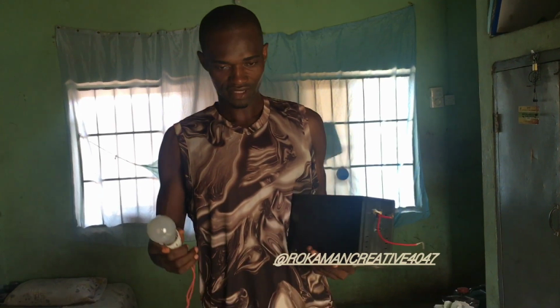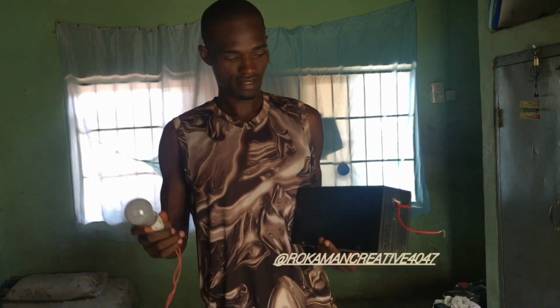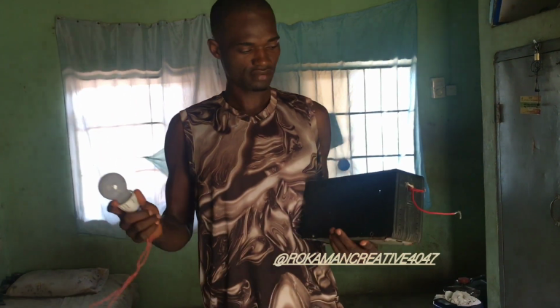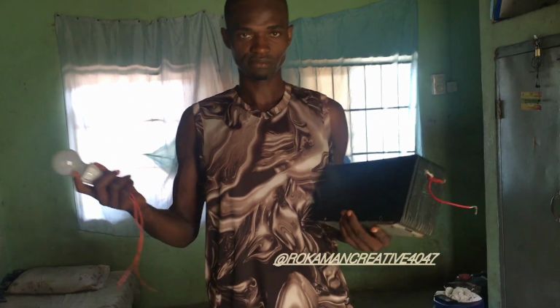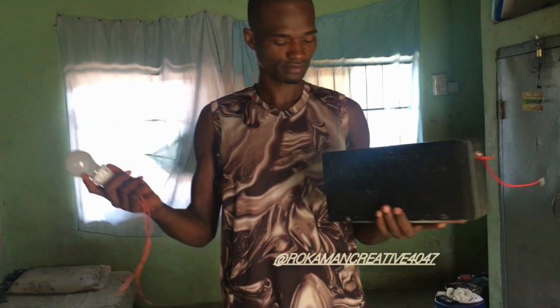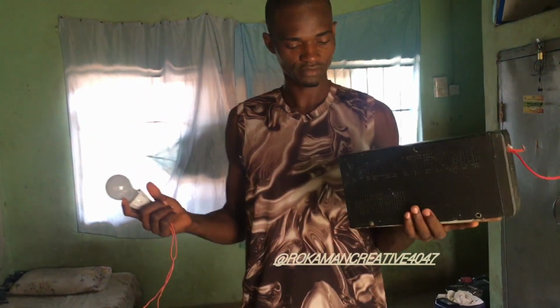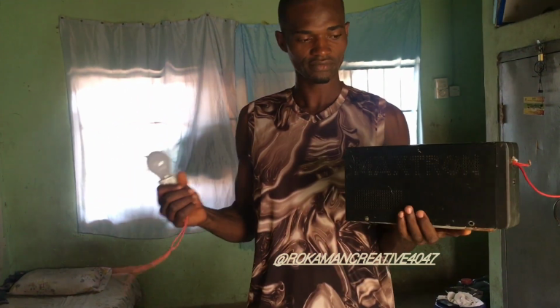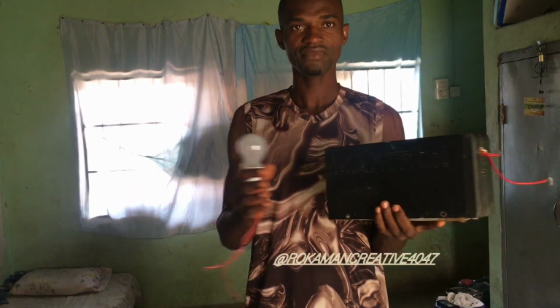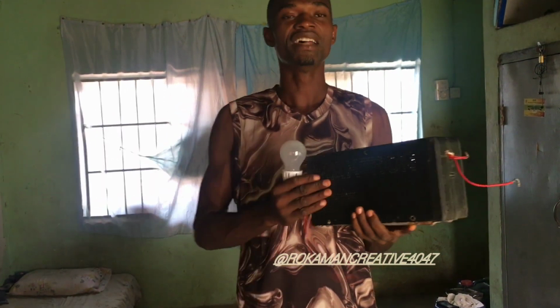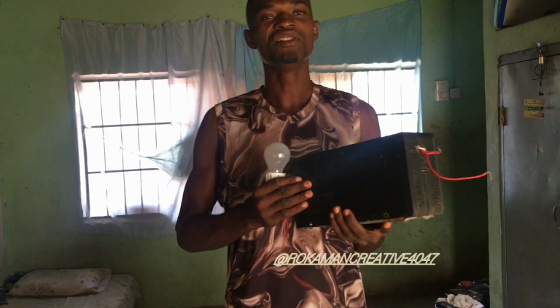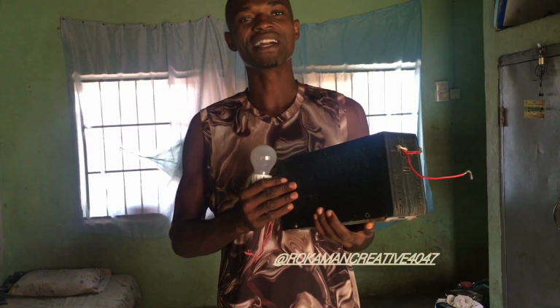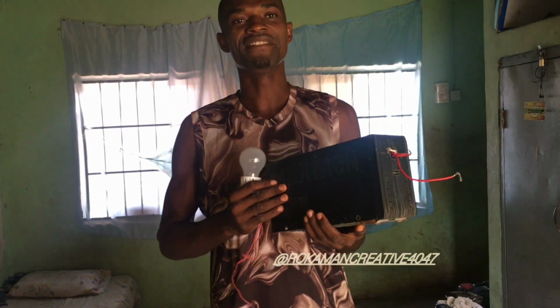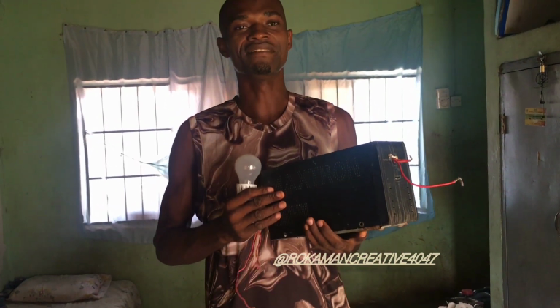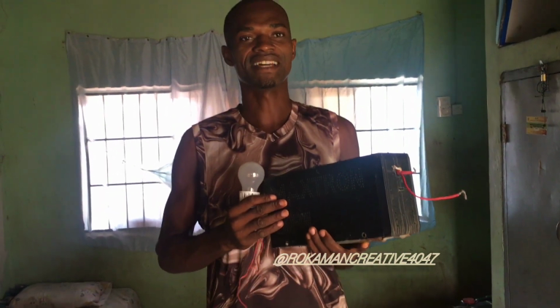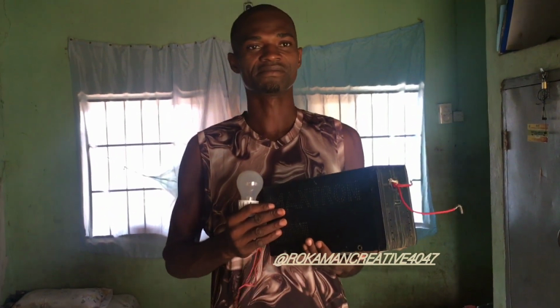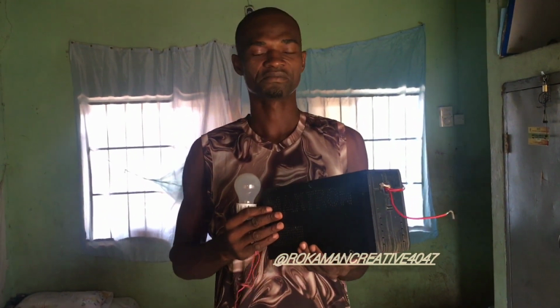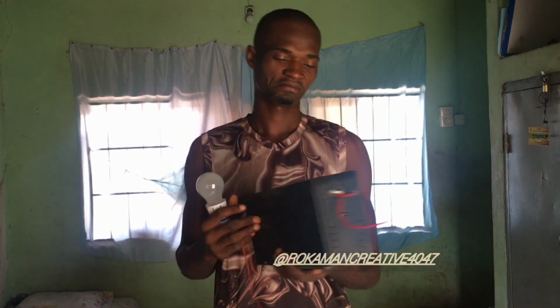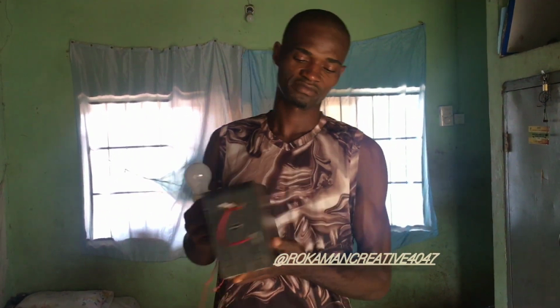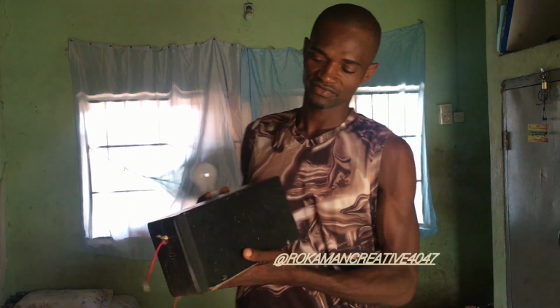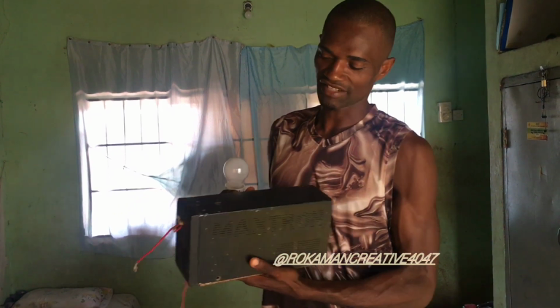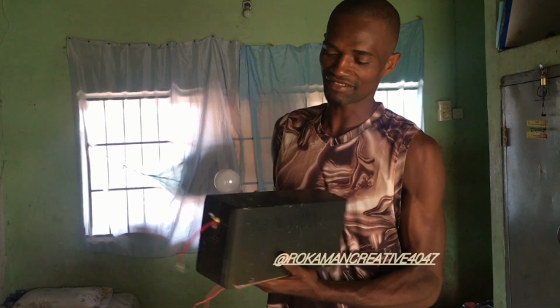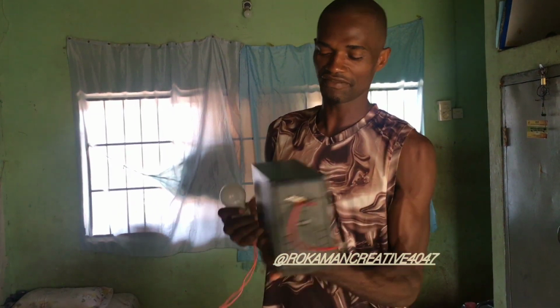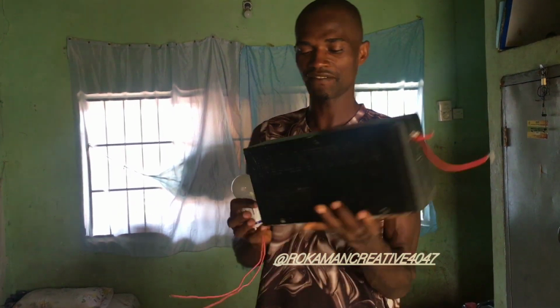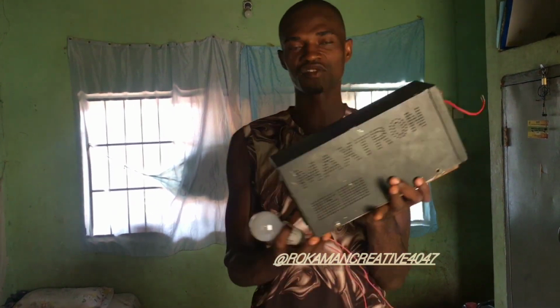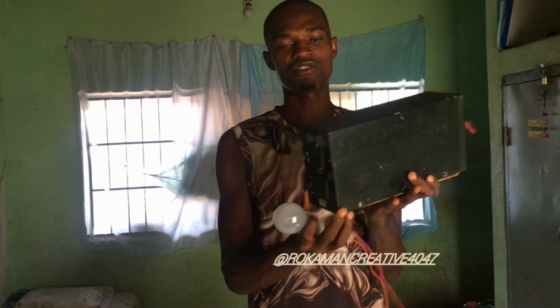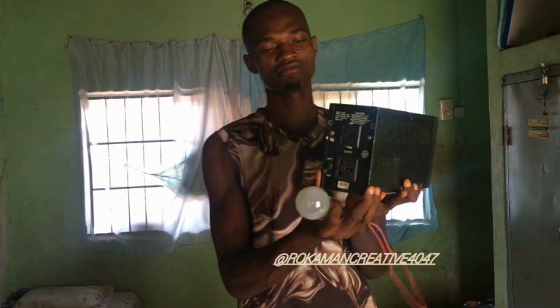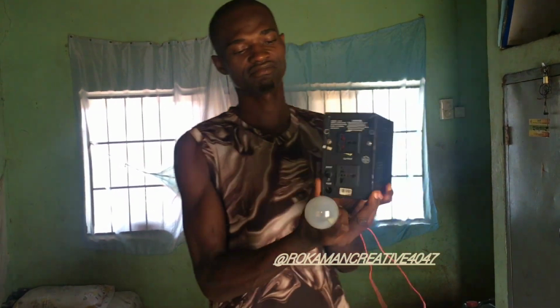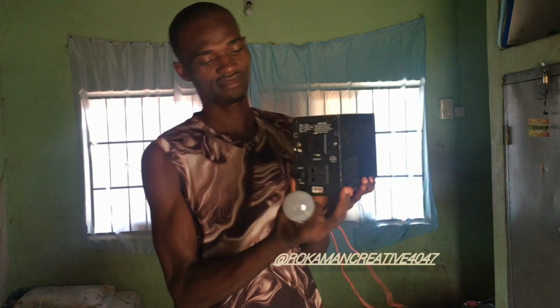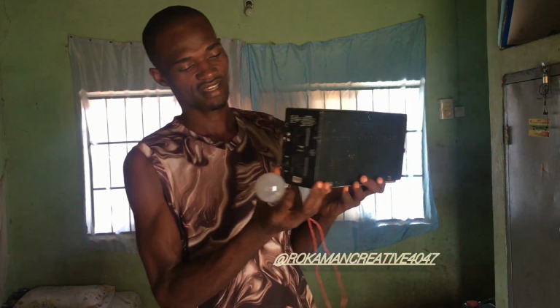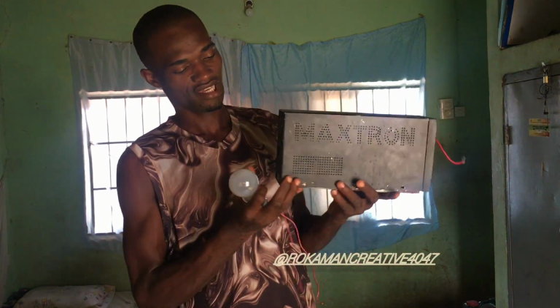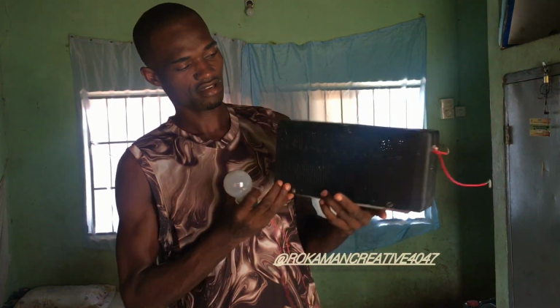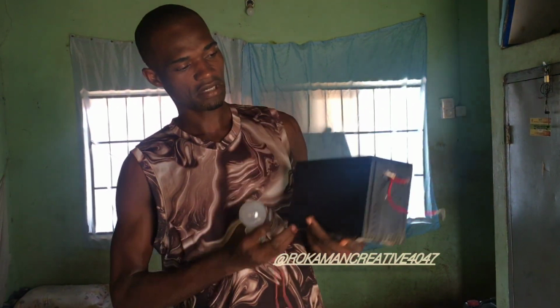As you can see, this is a 1kVA inverter. As you can see, it's very very small and common.